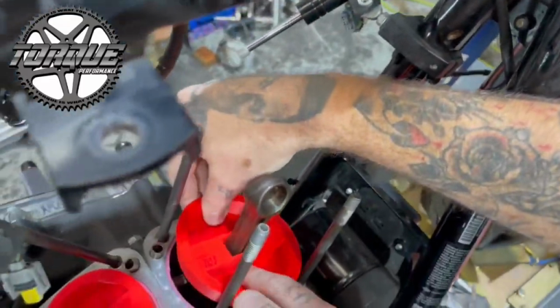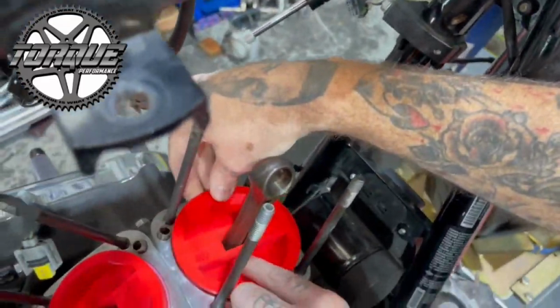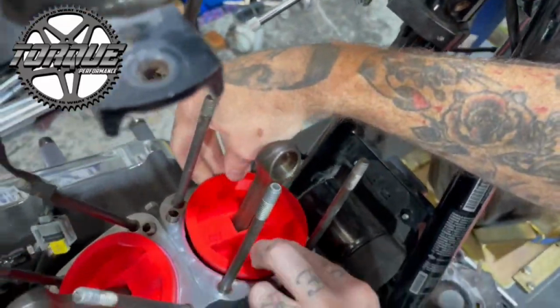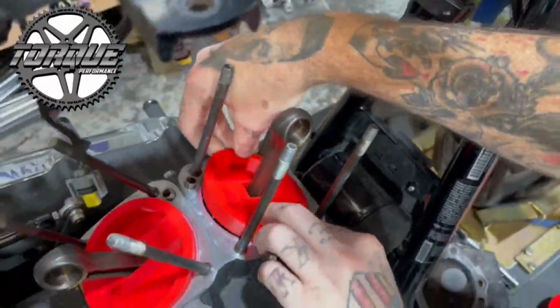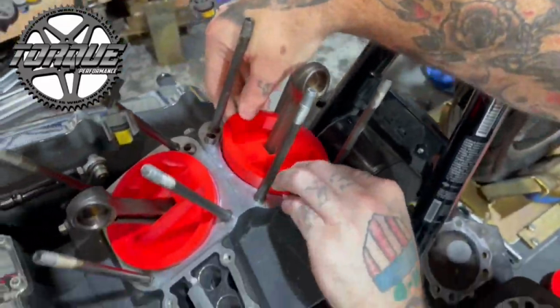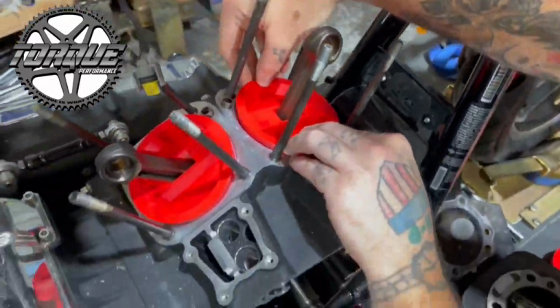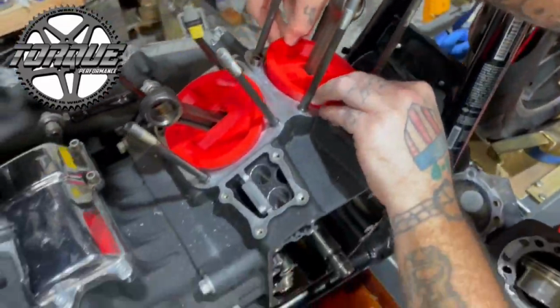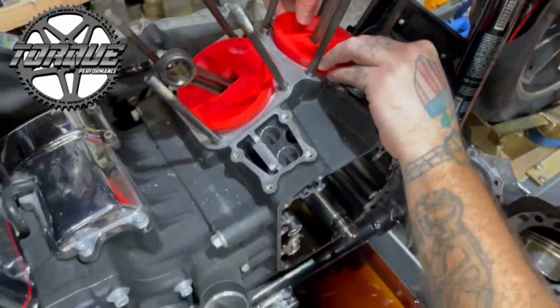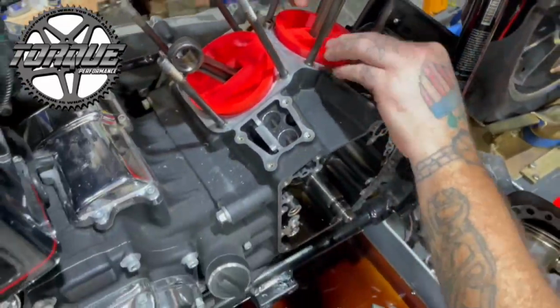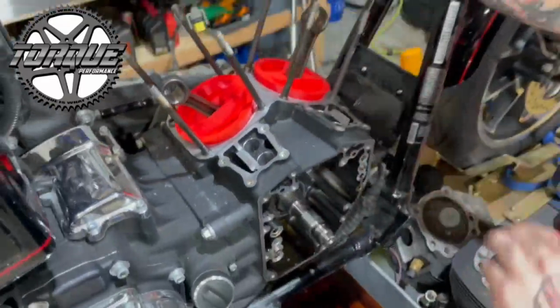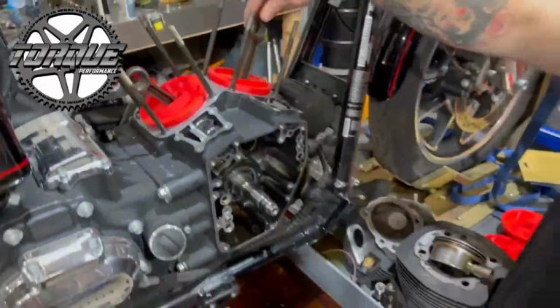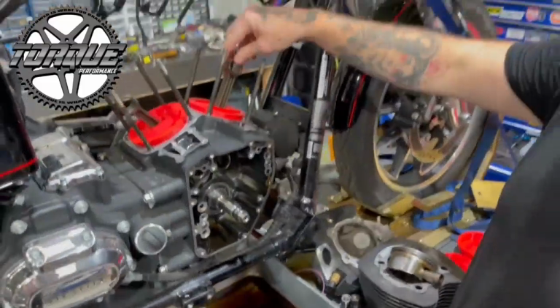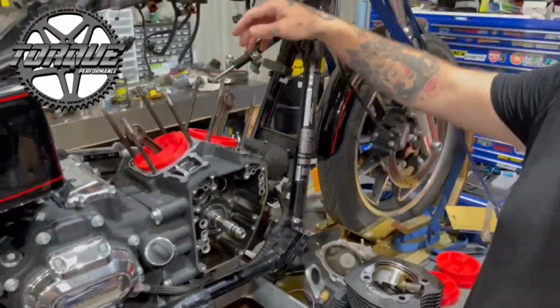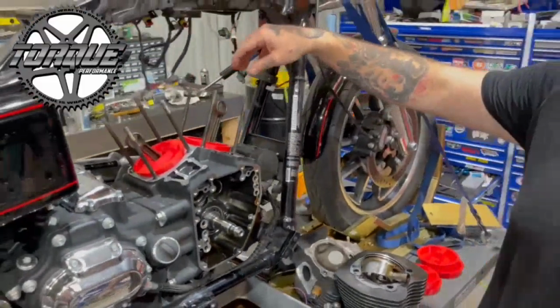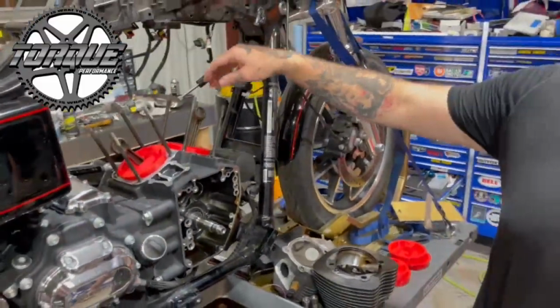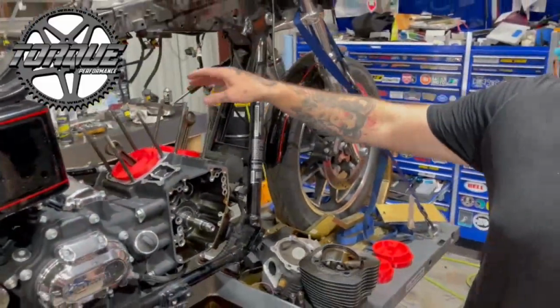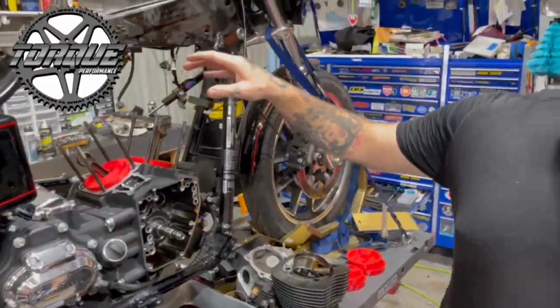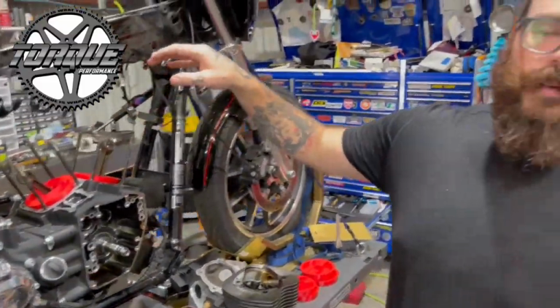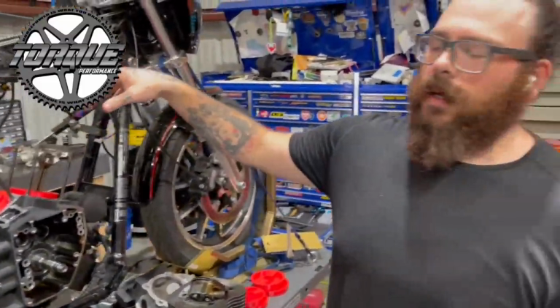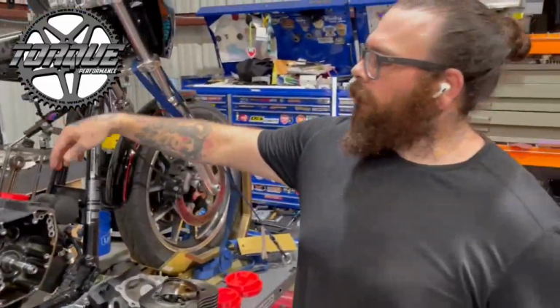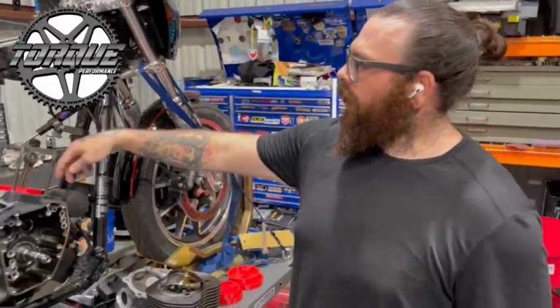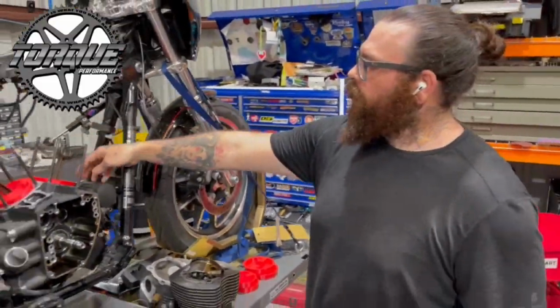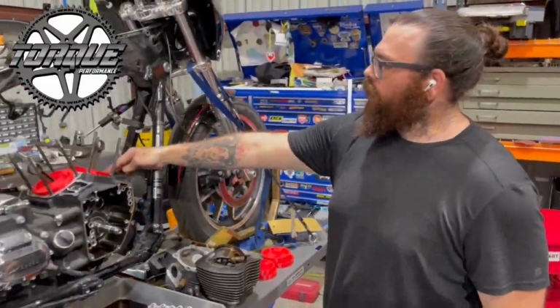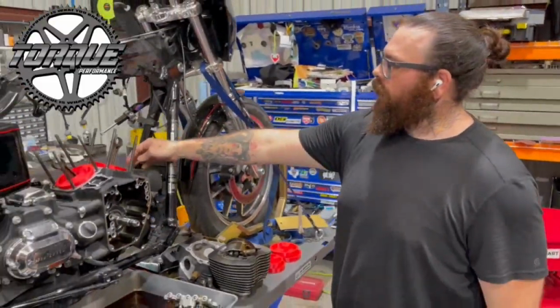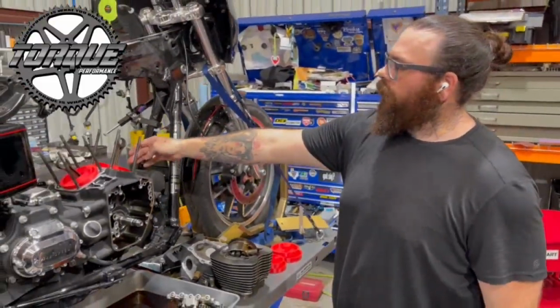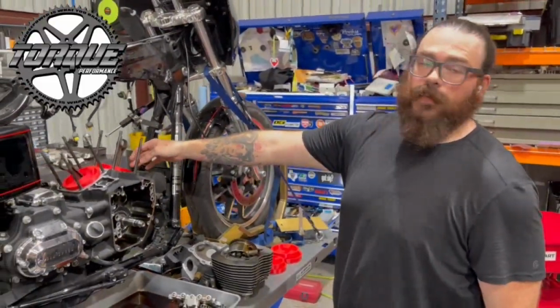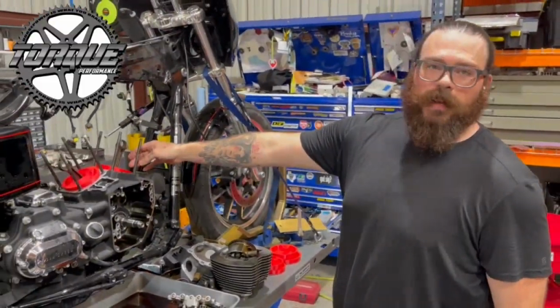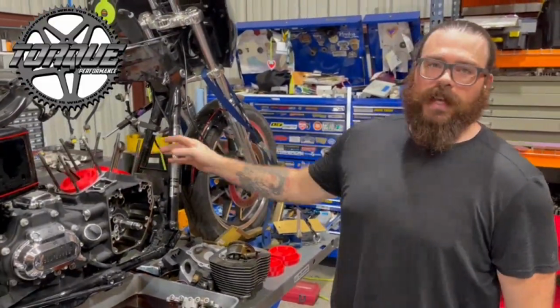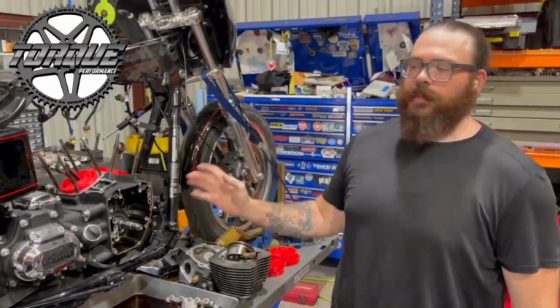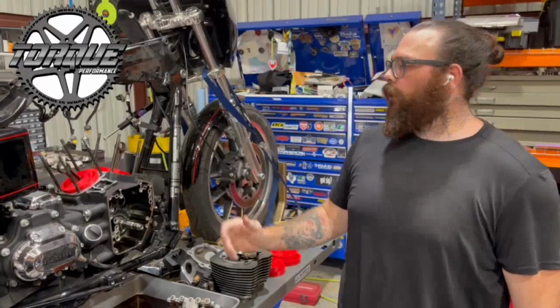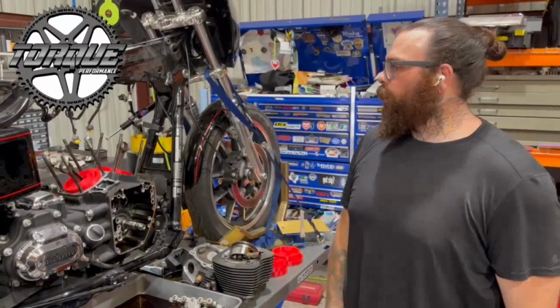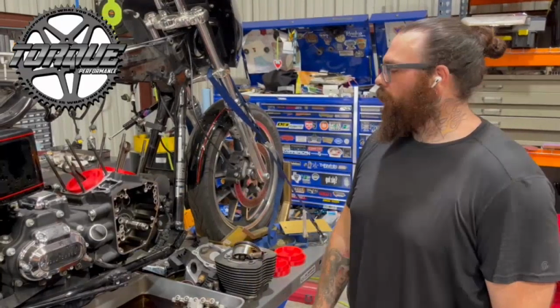It's just gonna help keep debris out of your engine while it's apart, and keep your connecting rod from damaging your sealing surface for your base gaskets and all those sorts of things.